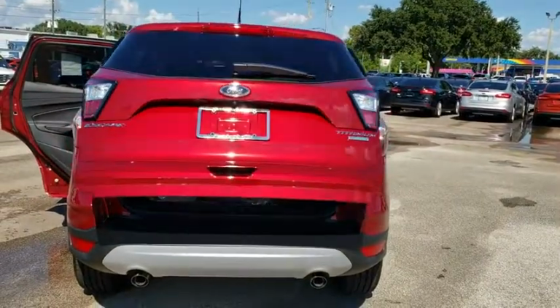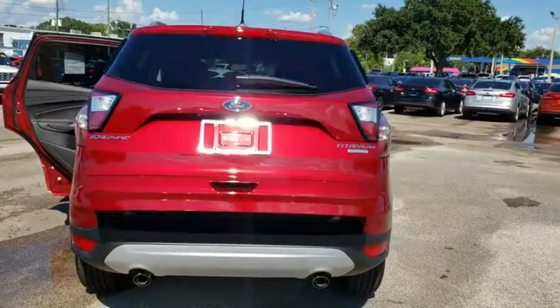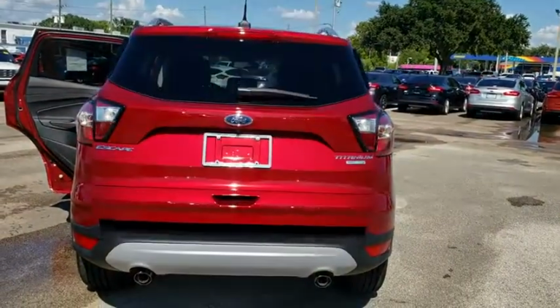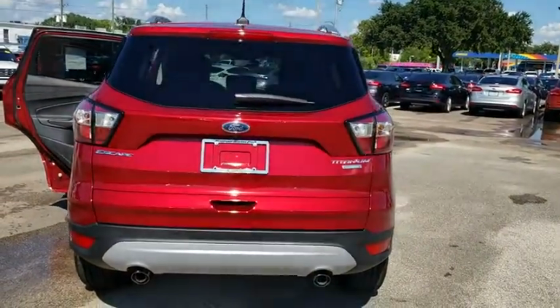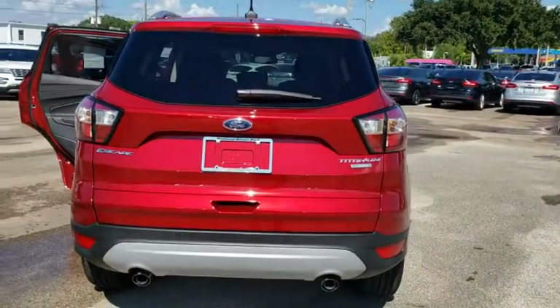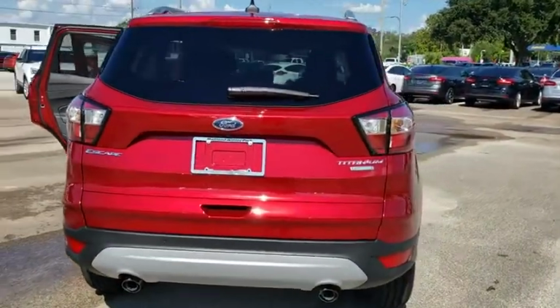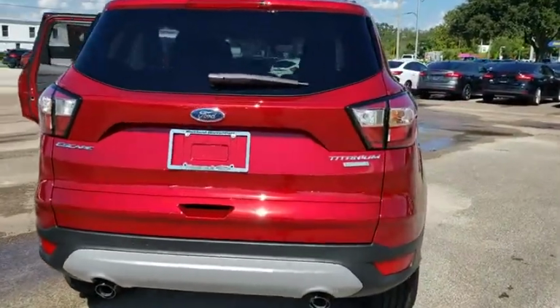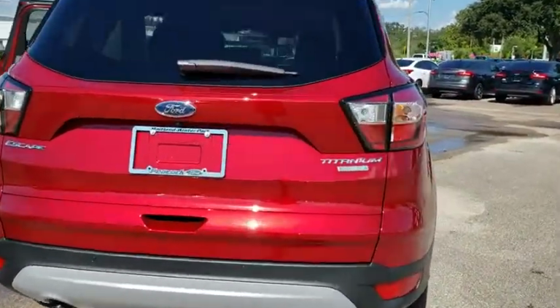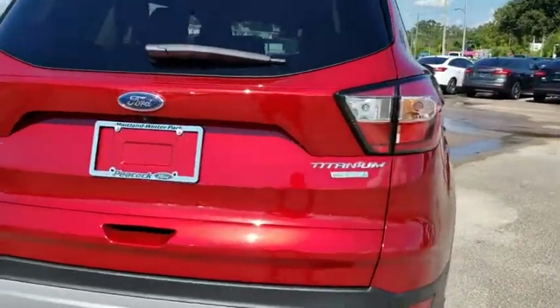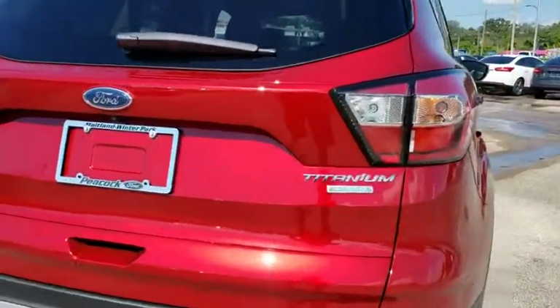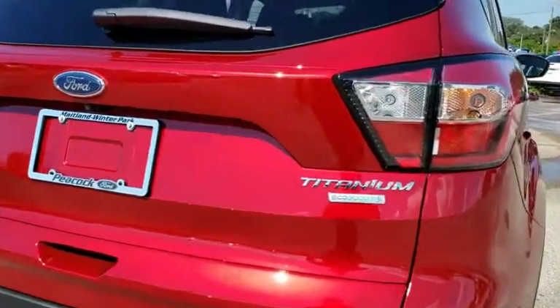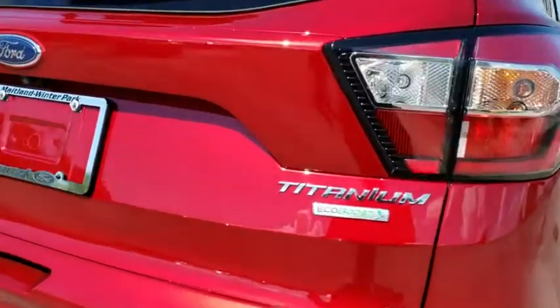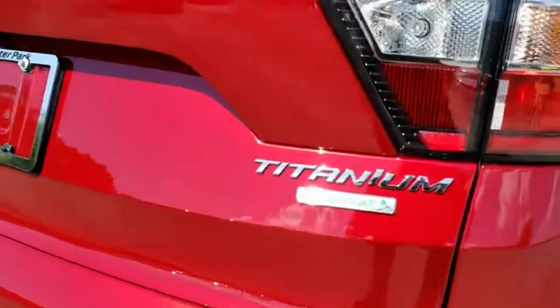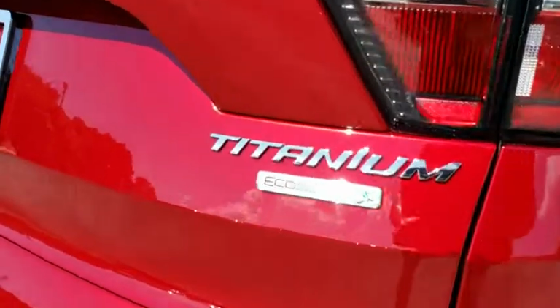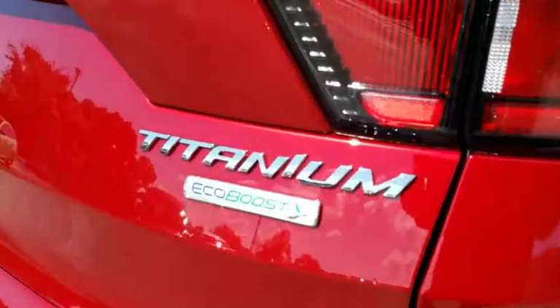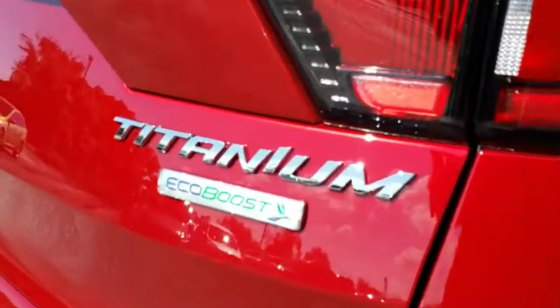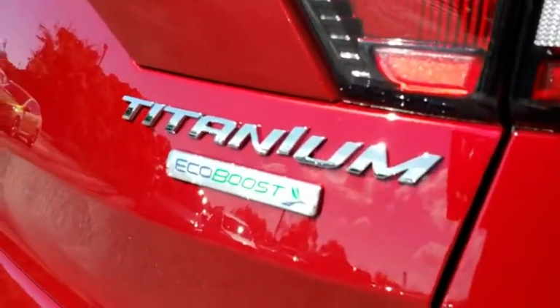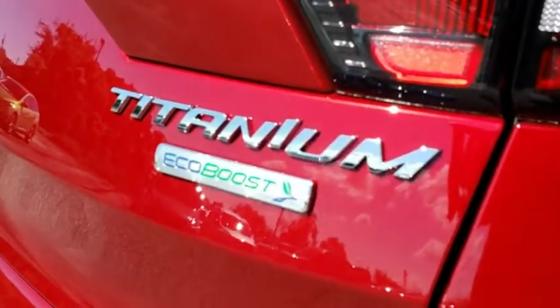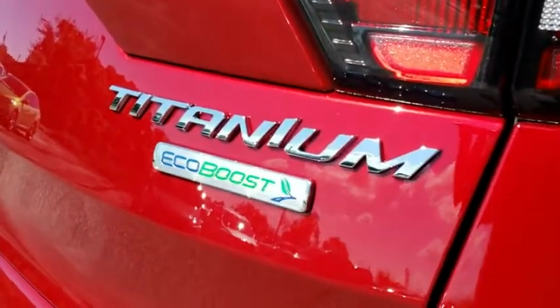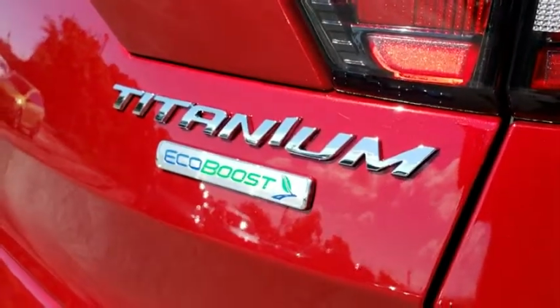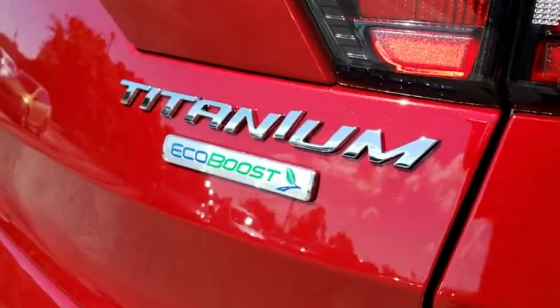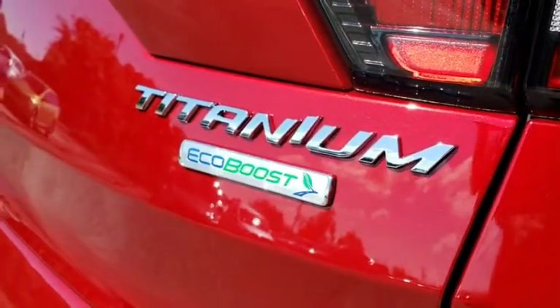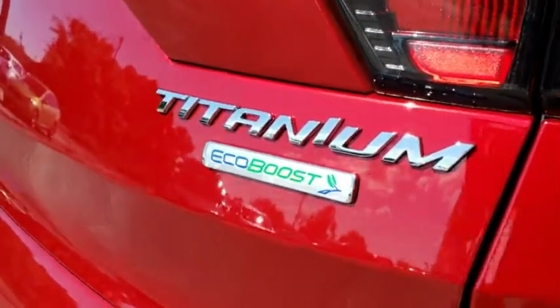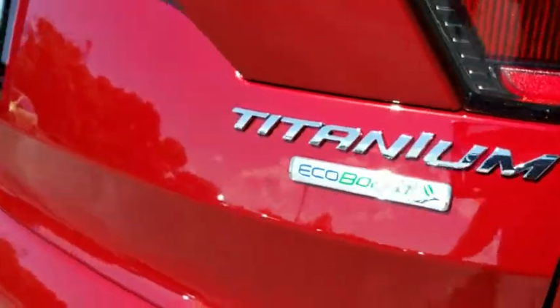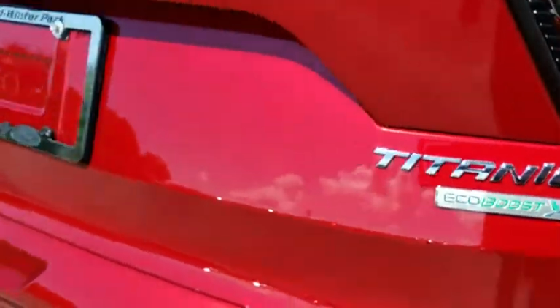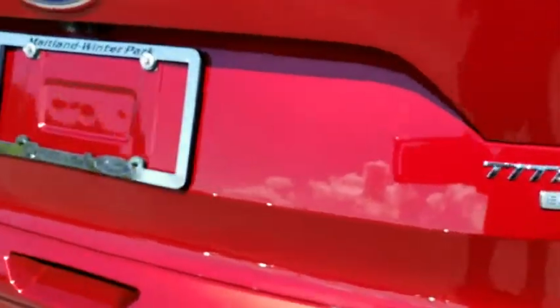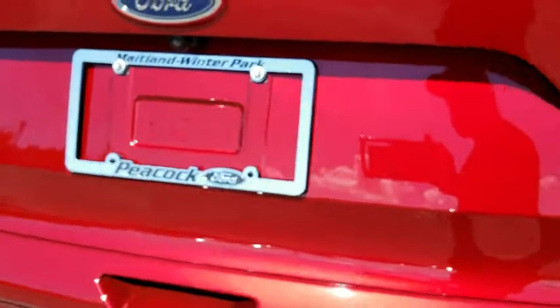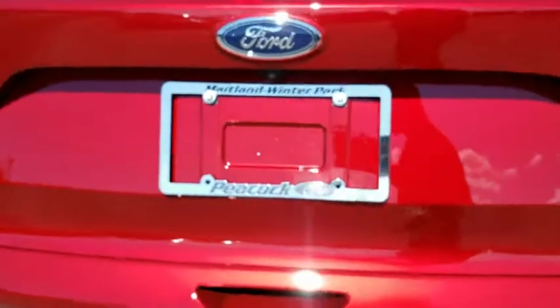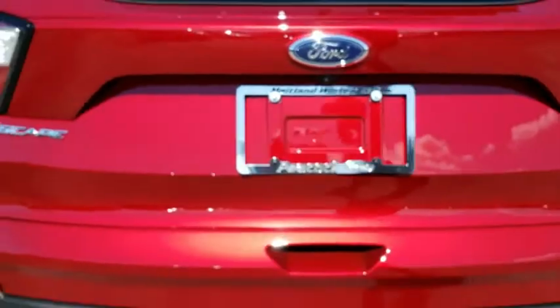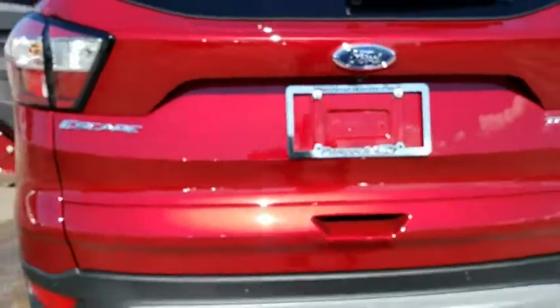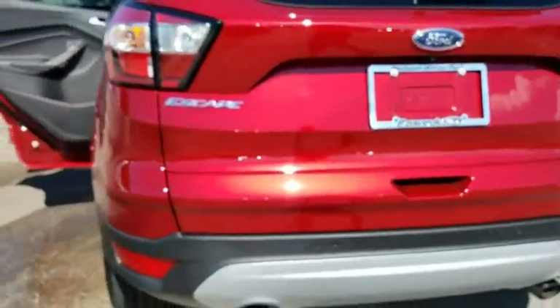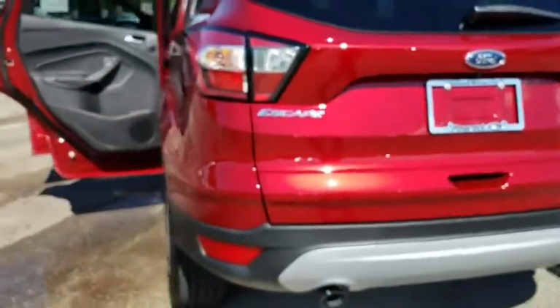Heated steering wheel, trip computer, power windows, rear window defroster, security system, compass, brake assist. Is love at first sight really possible? Let us know when you stop in.